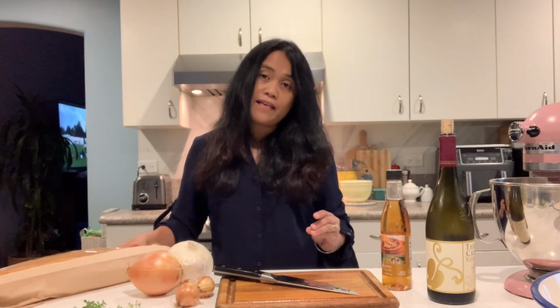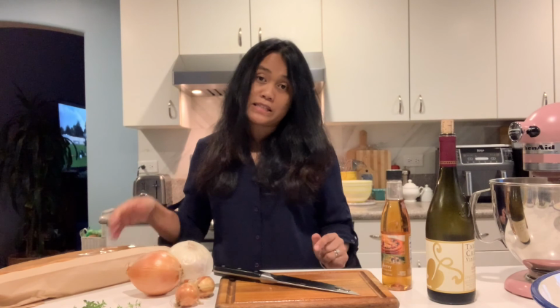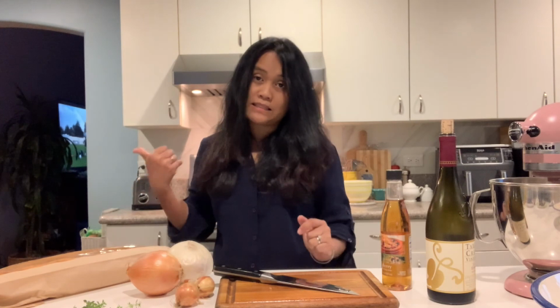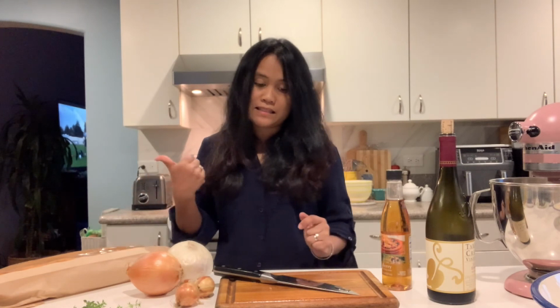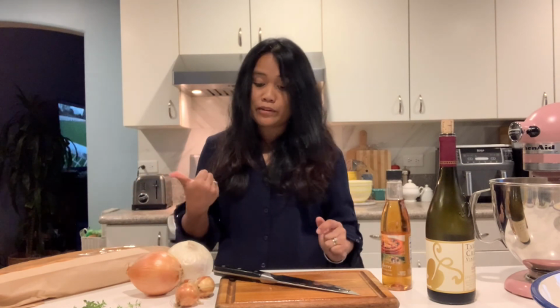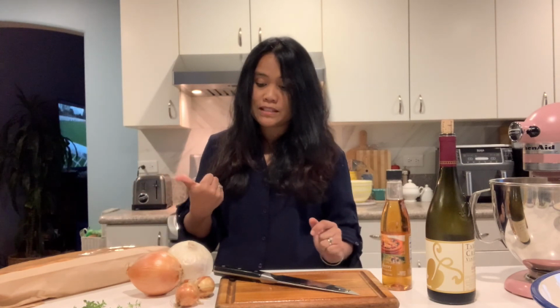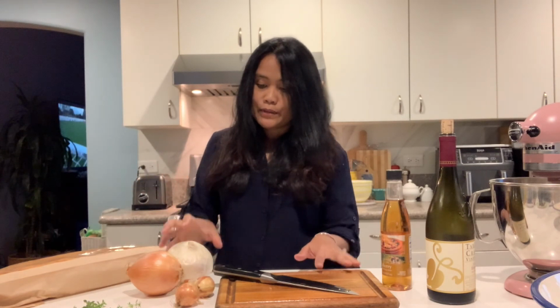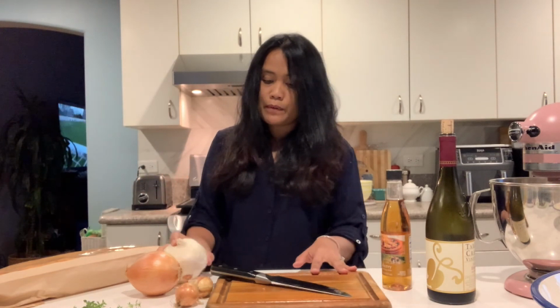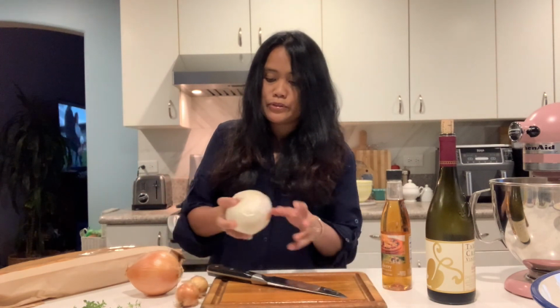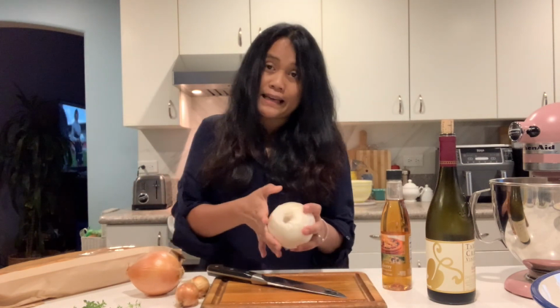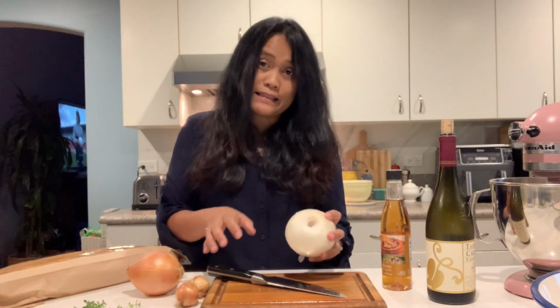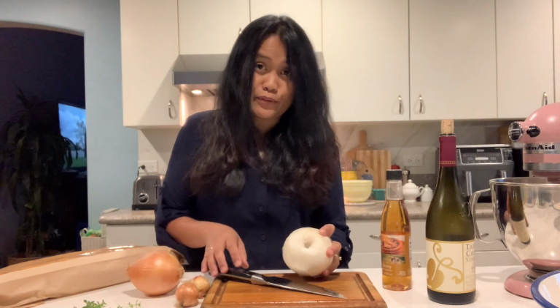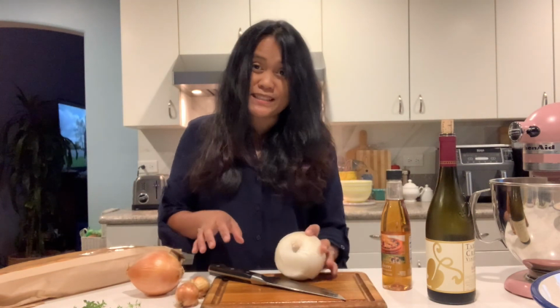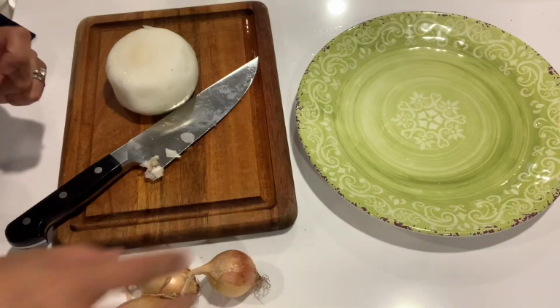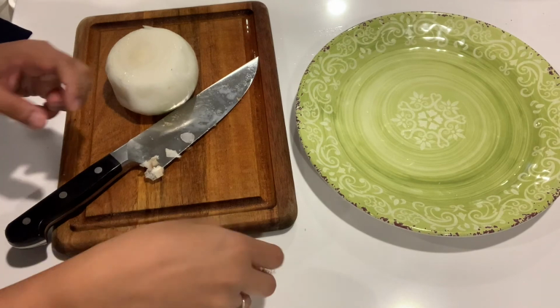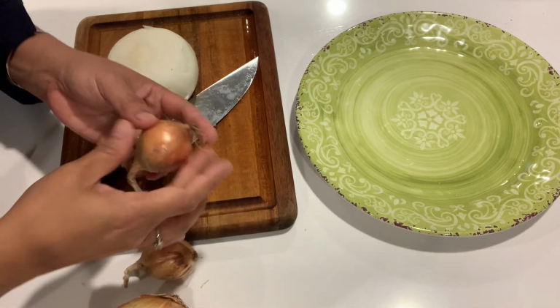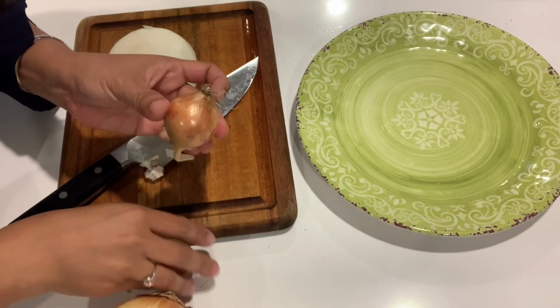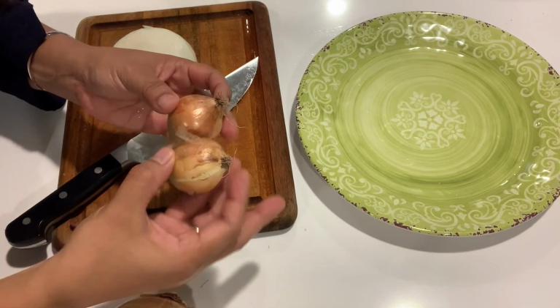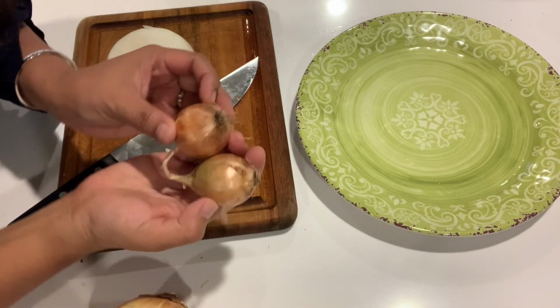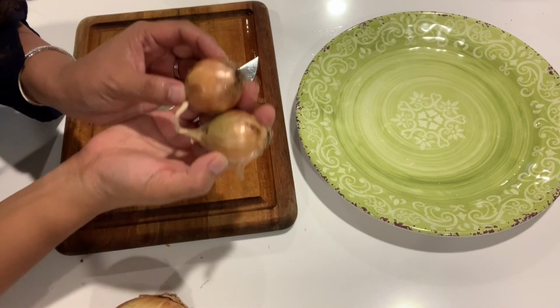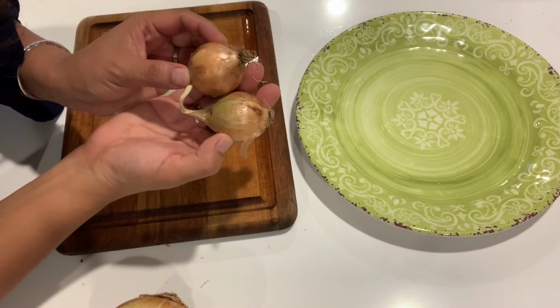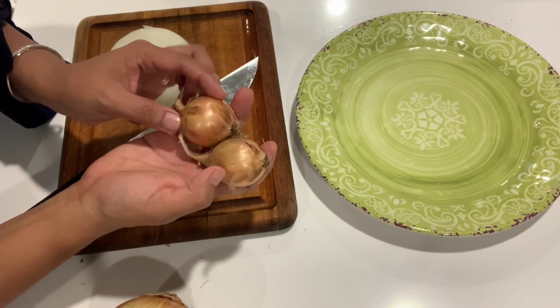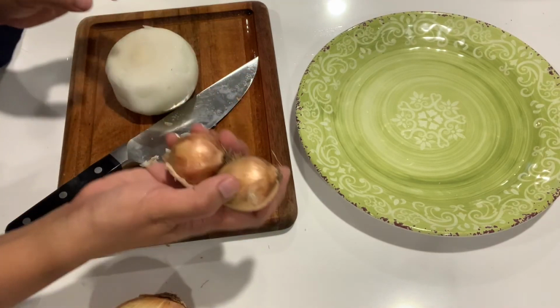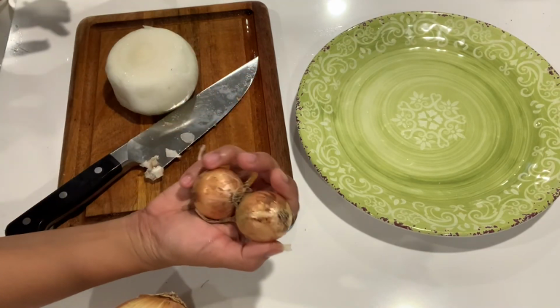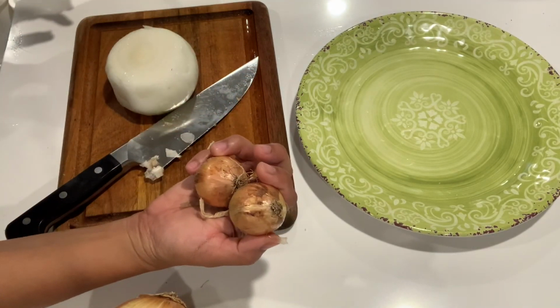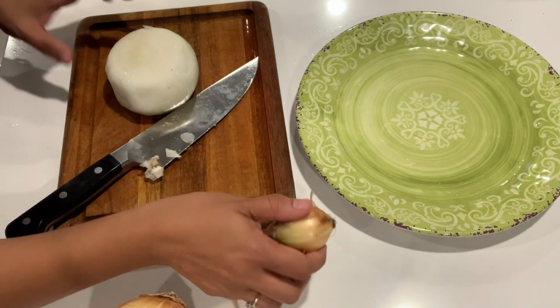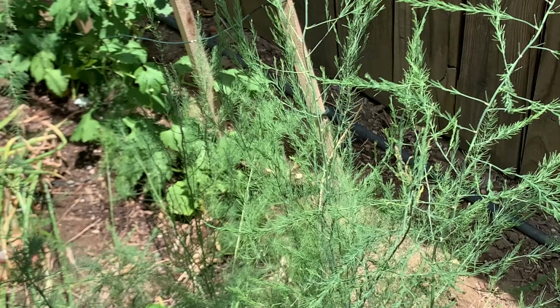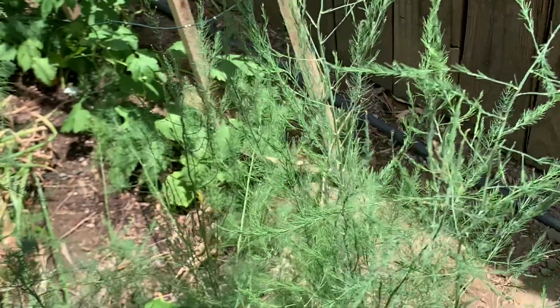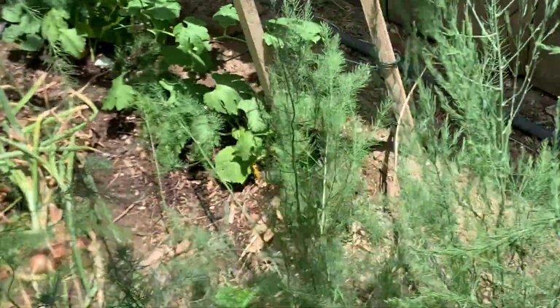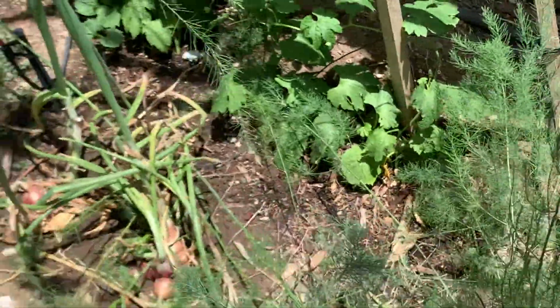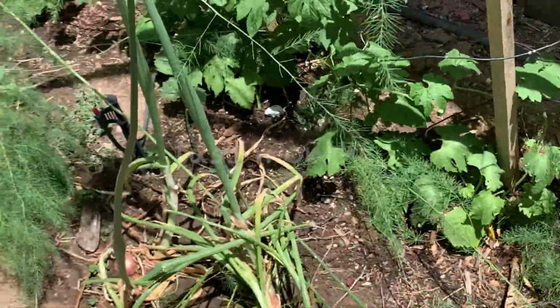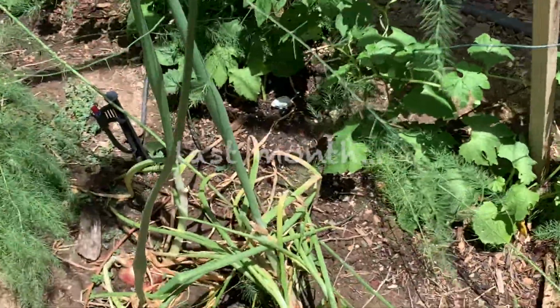I have some baguette here, and then cheese — the cheese is still in the fridge. So I'm going to slice this onion first, and I'm going to add the onions that I have harvested from the garden.